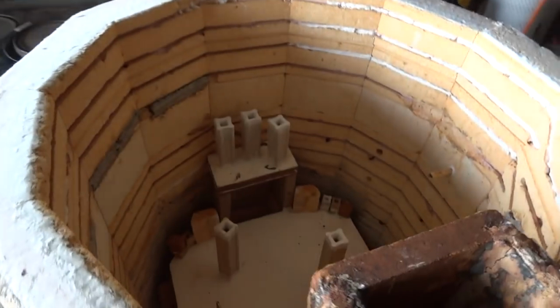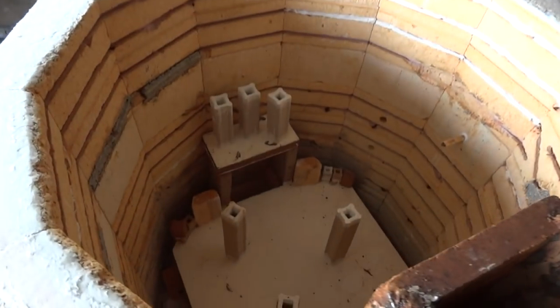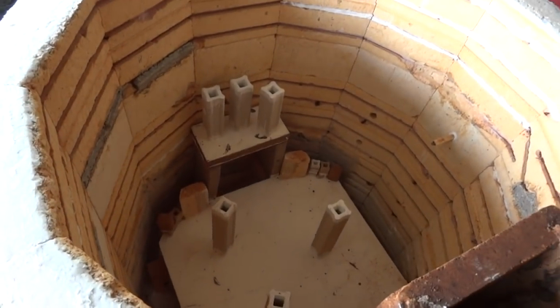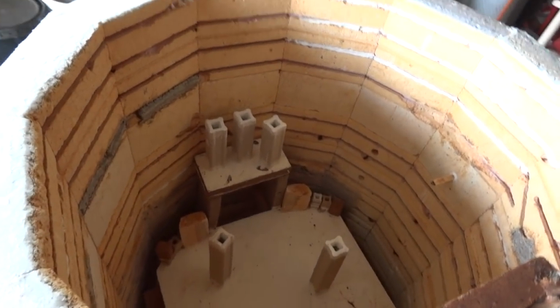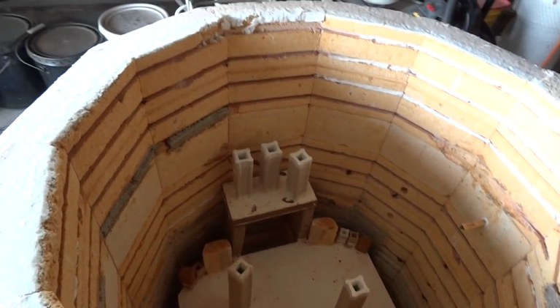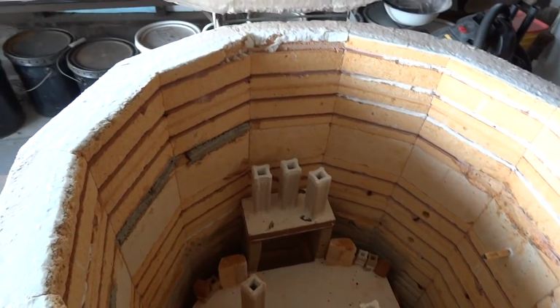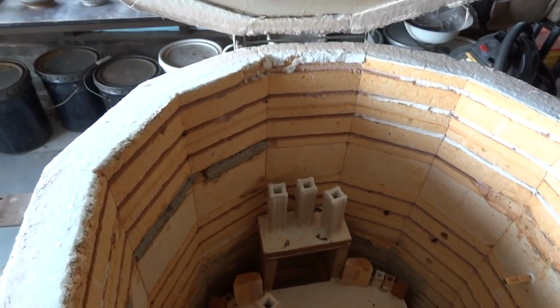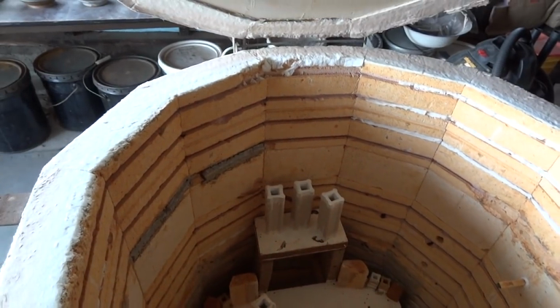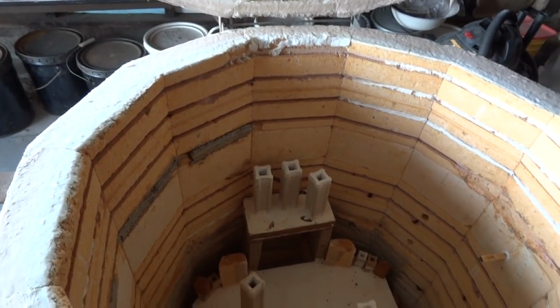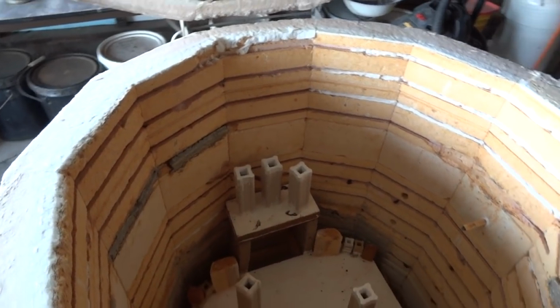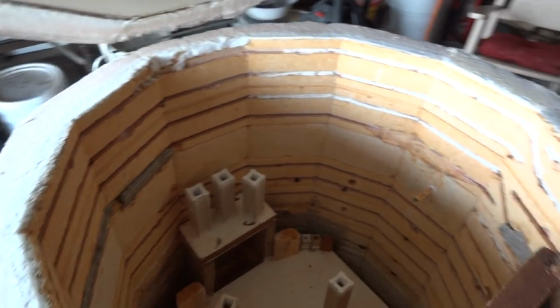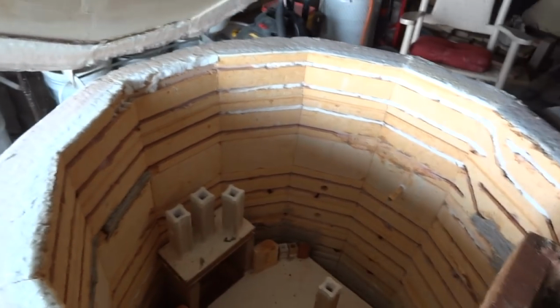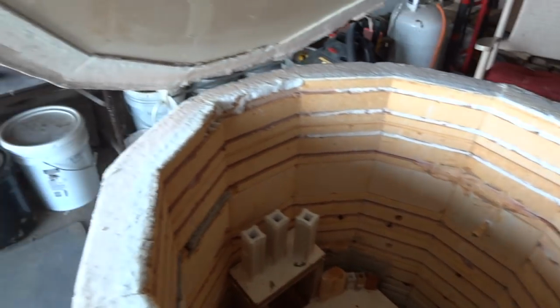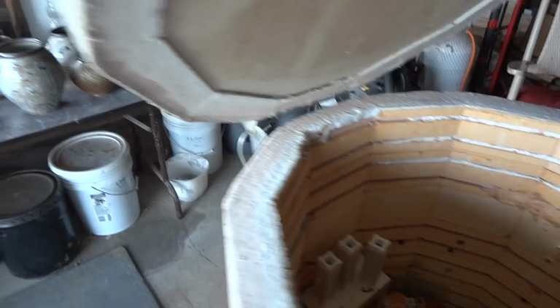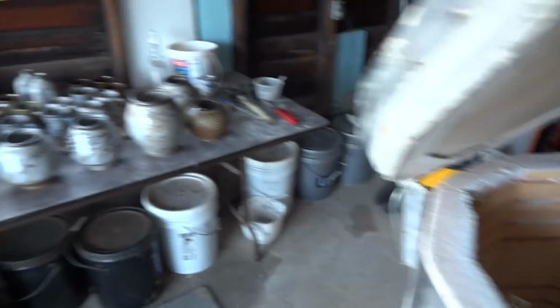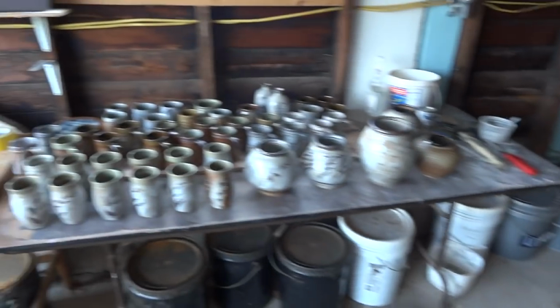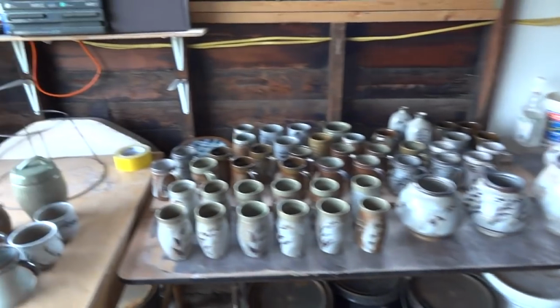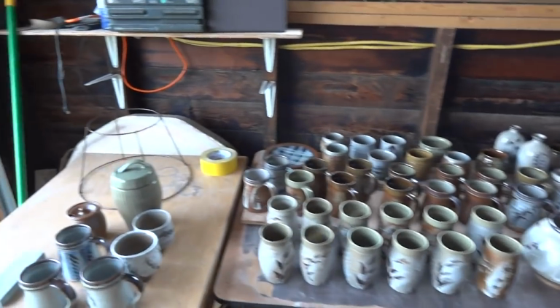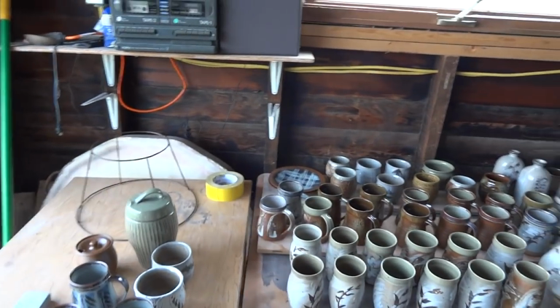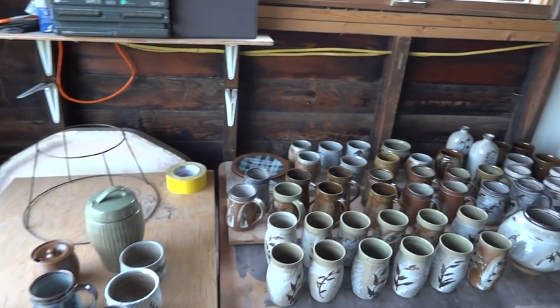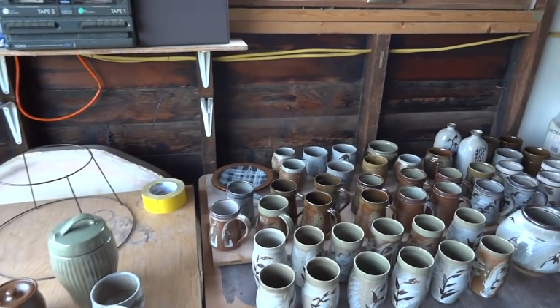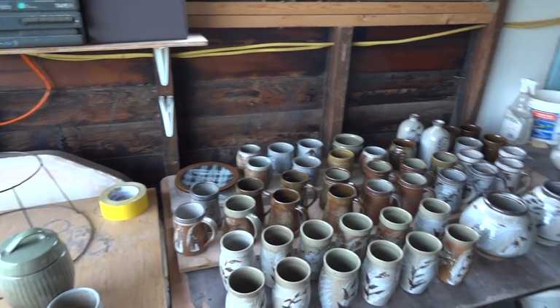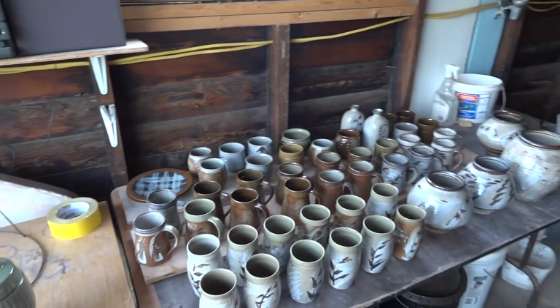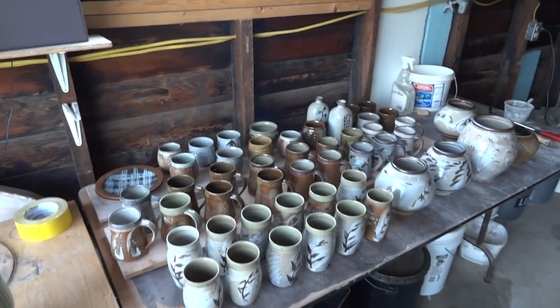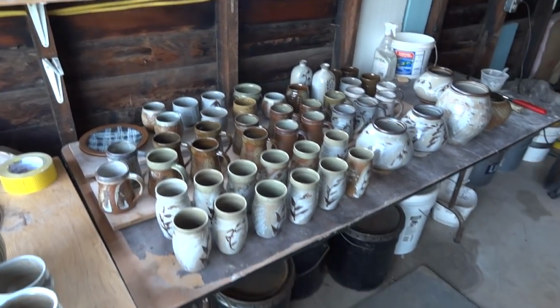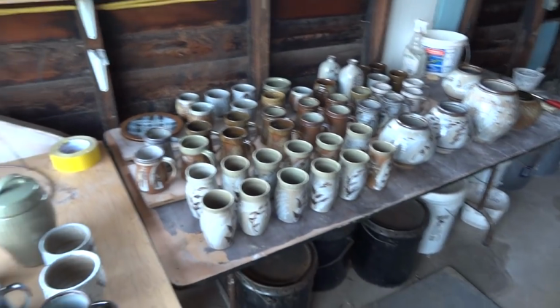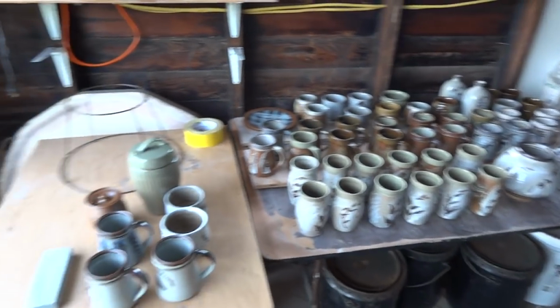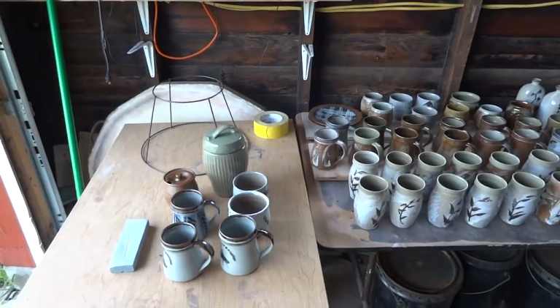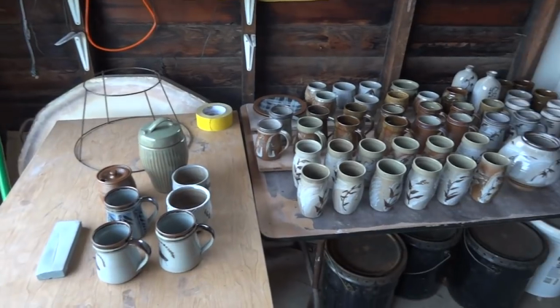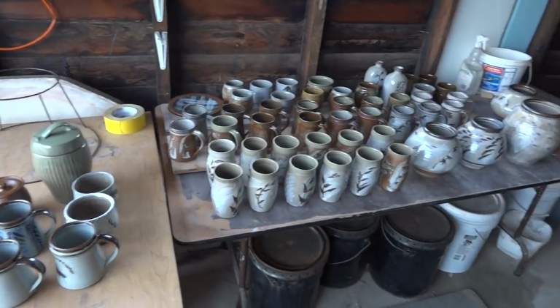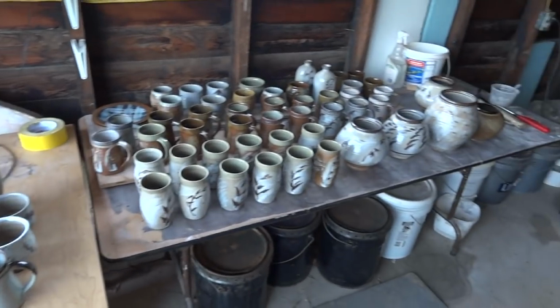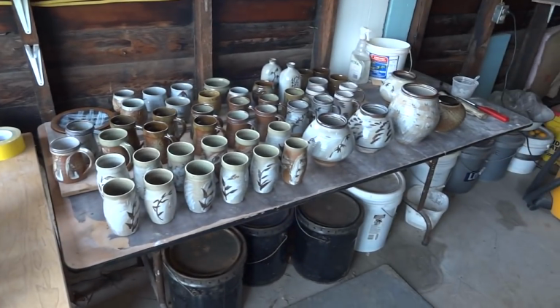Of course everything is clean now inside because all that horrible carbon that we saw has all been burnt up. Anyway, I just wanted to show you - this is the results of the firing here.